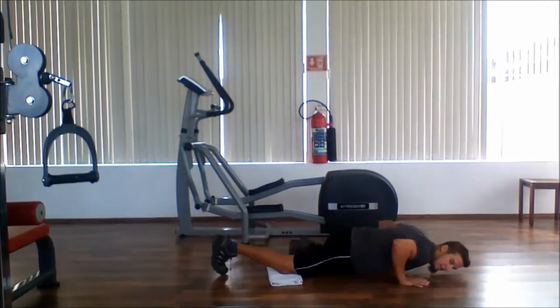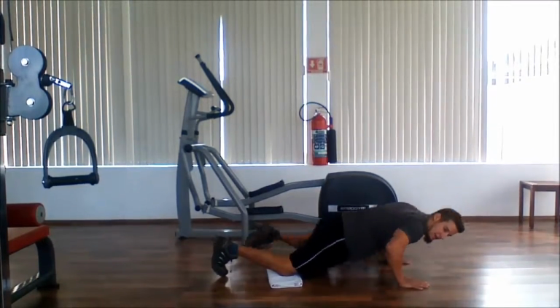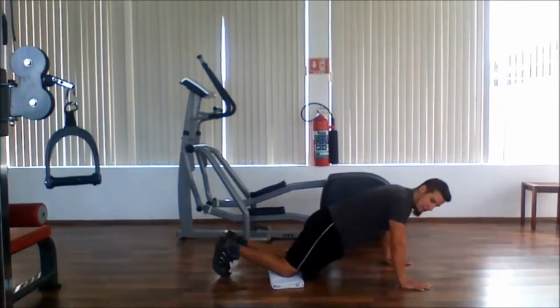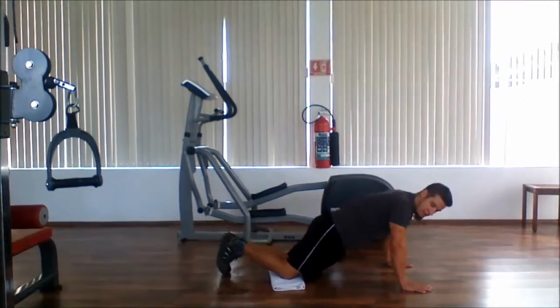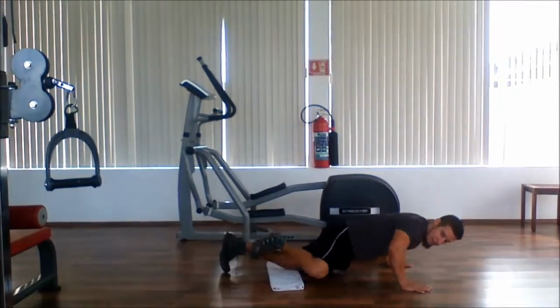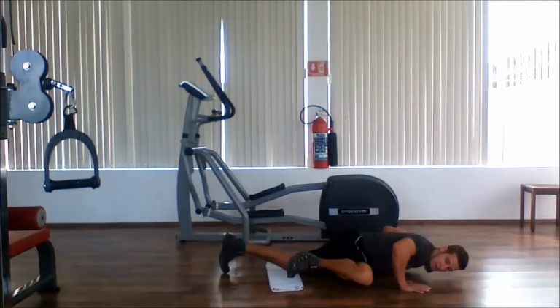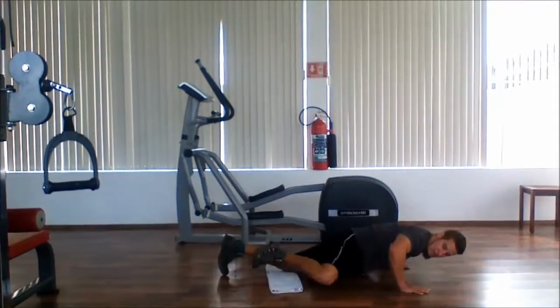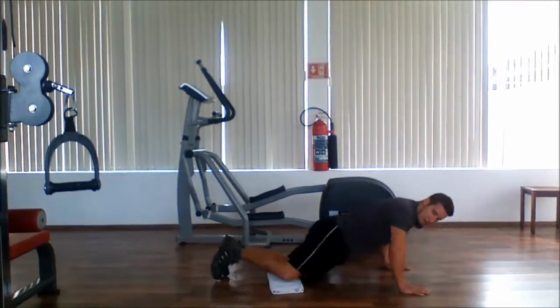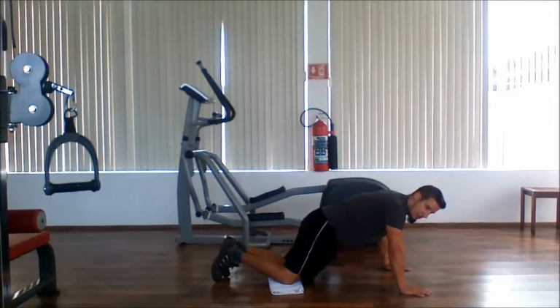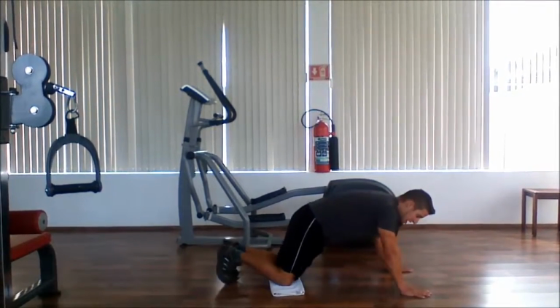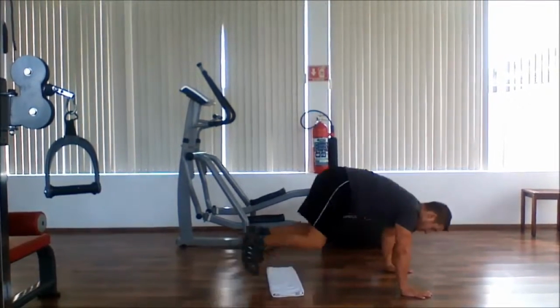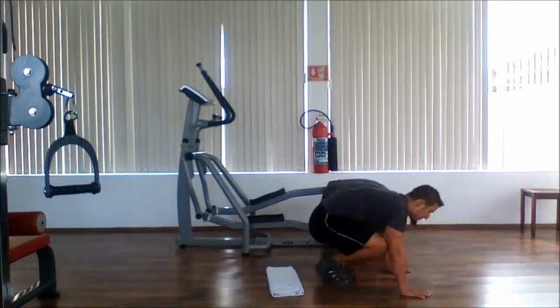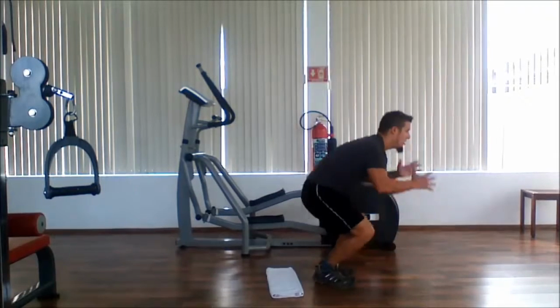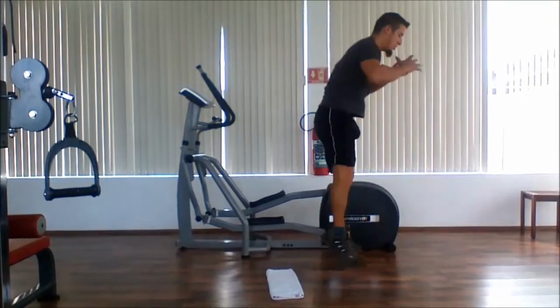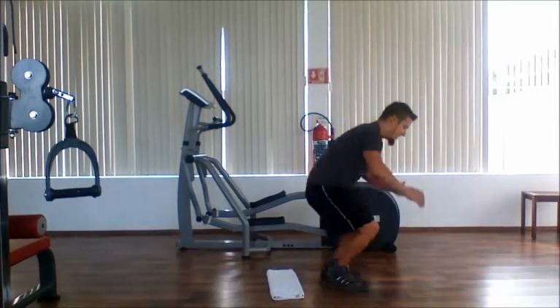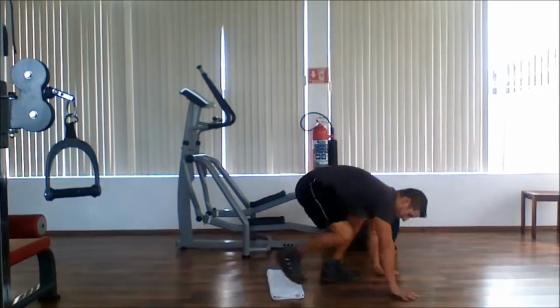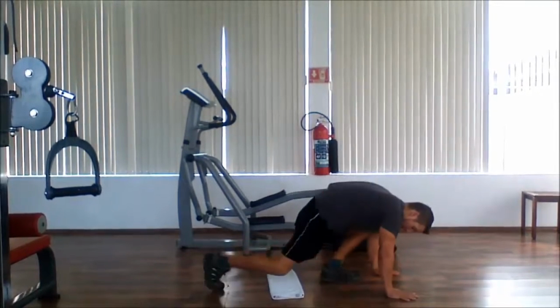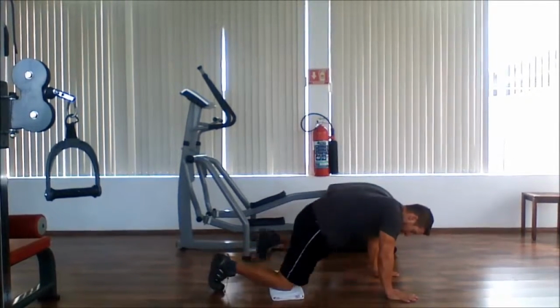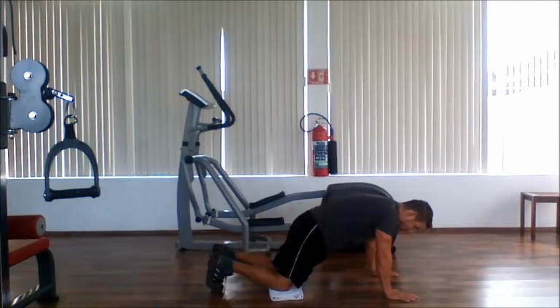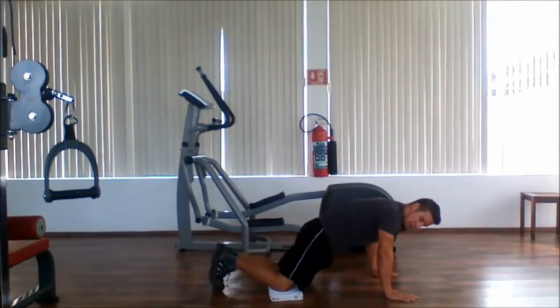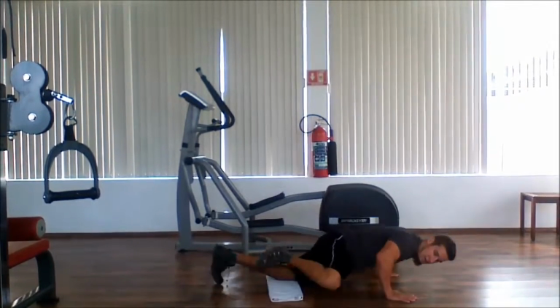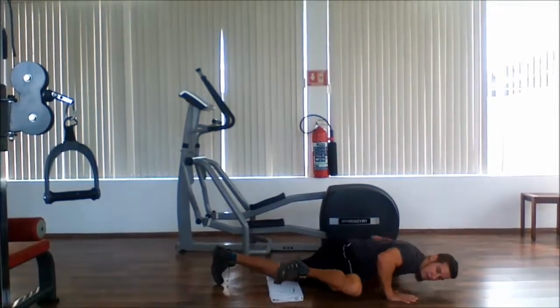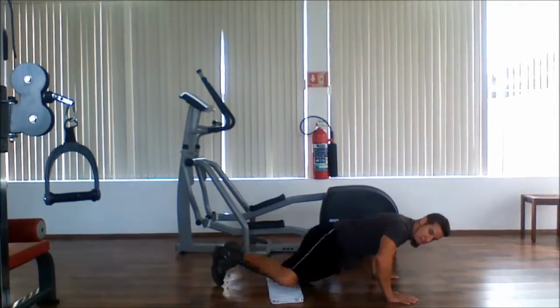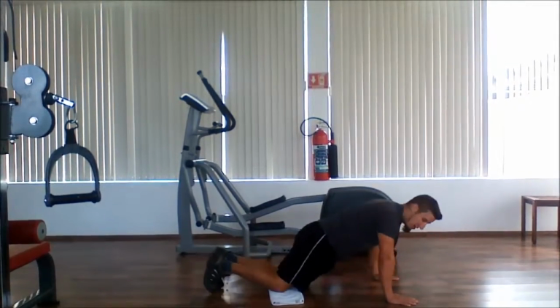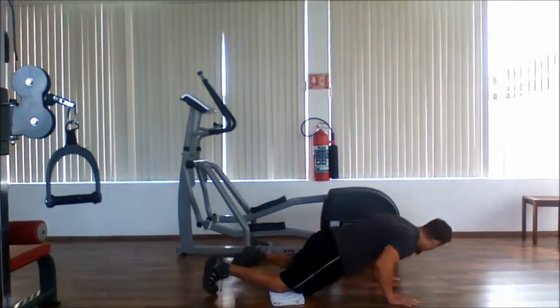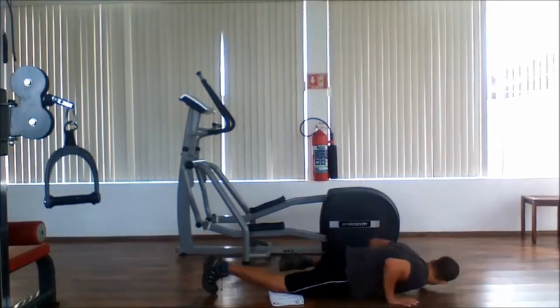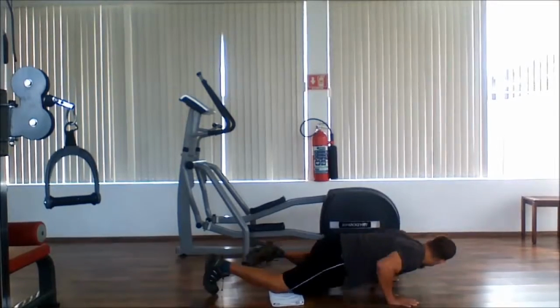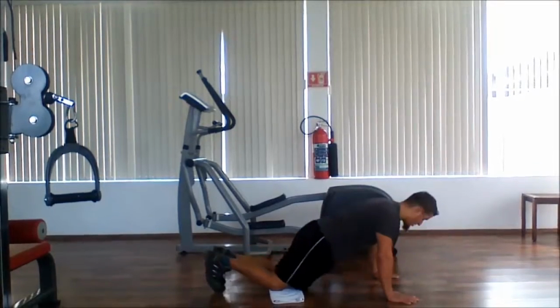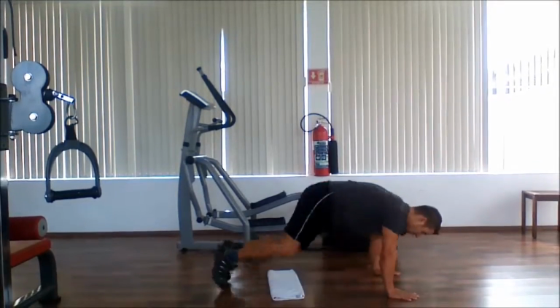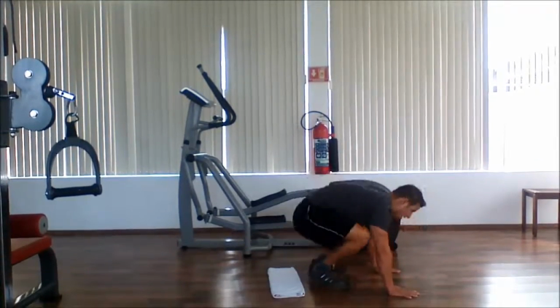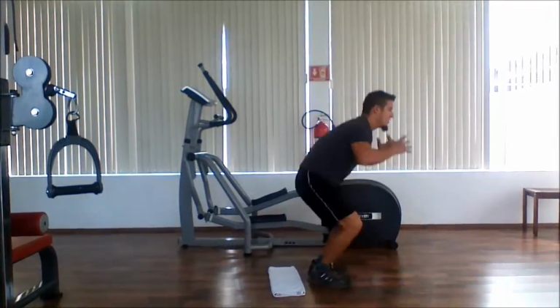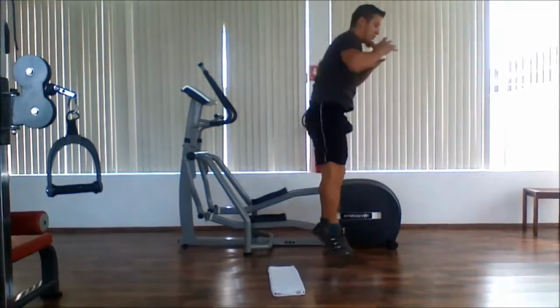Other side, other side. And then you're going to hop up, jump. Back down. Knee push-up, knee push-up, jump.